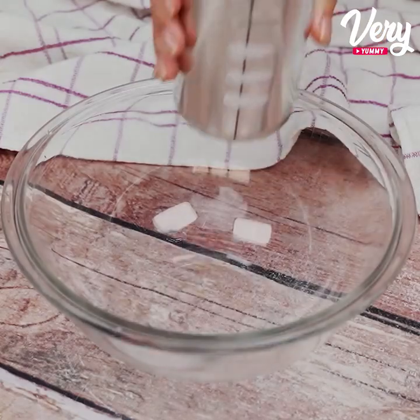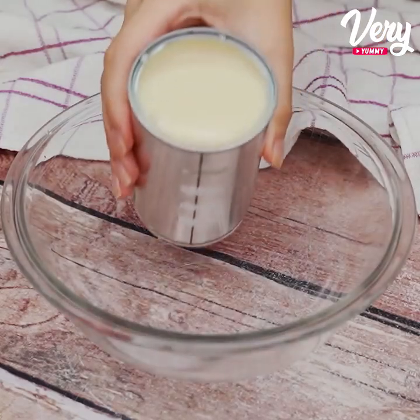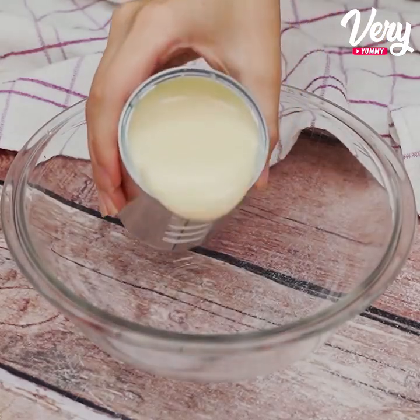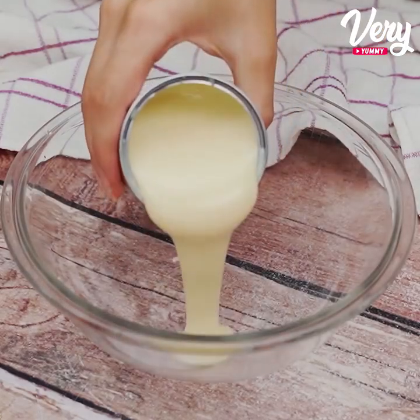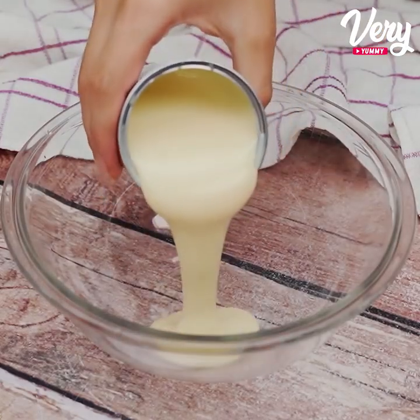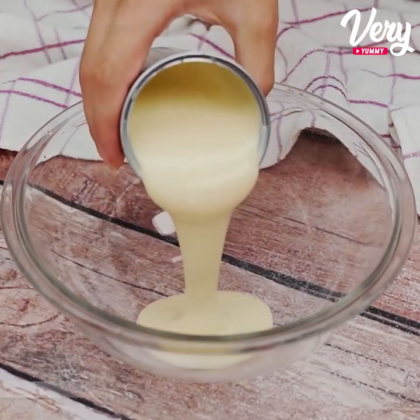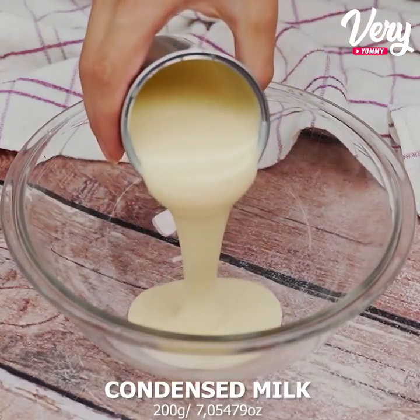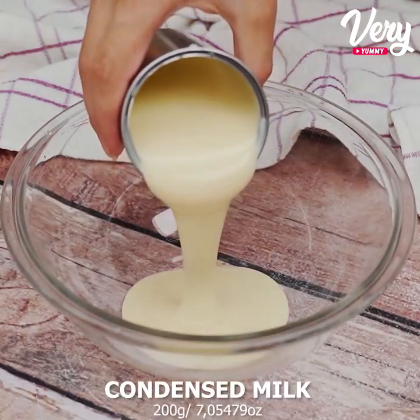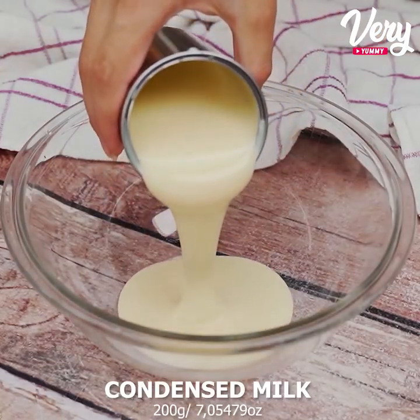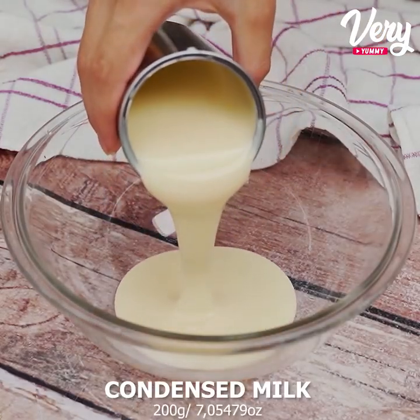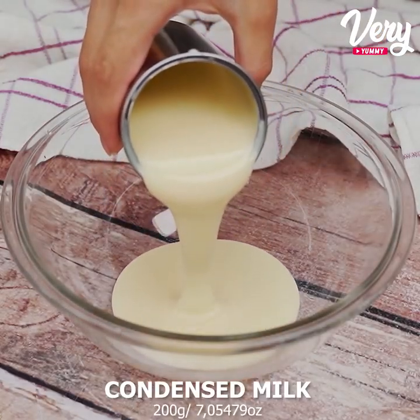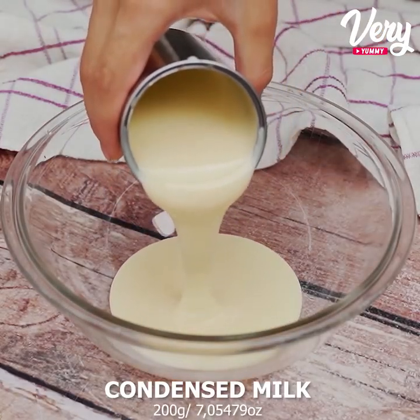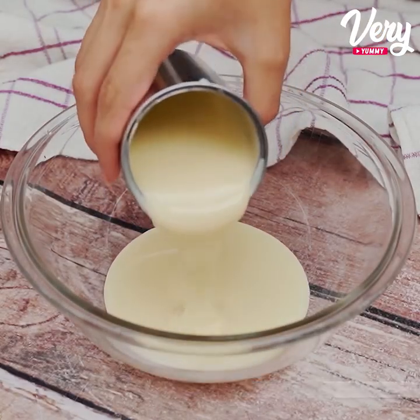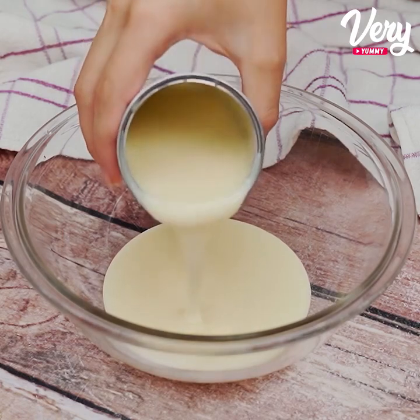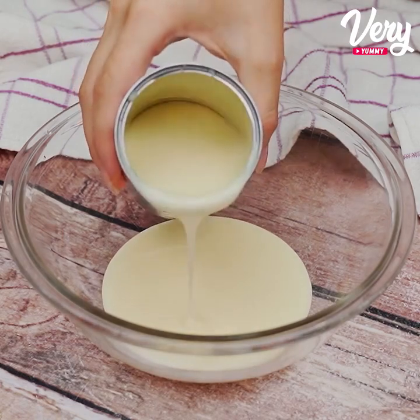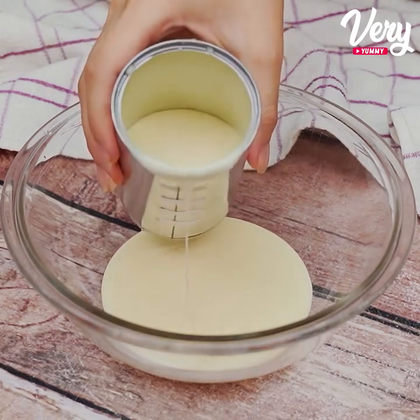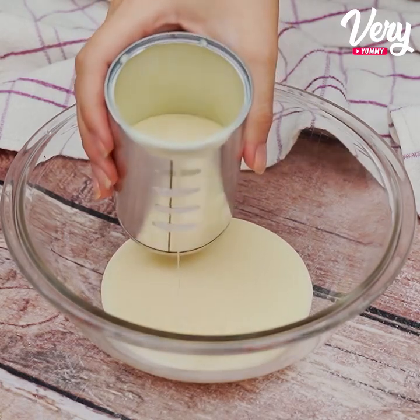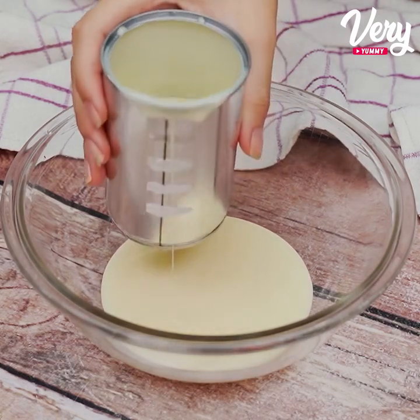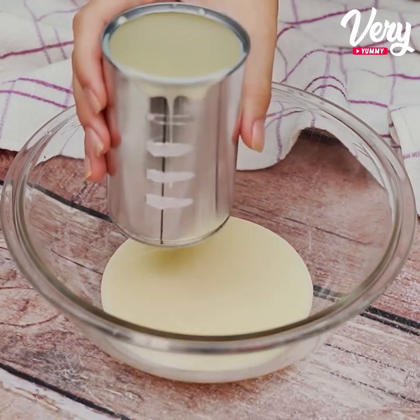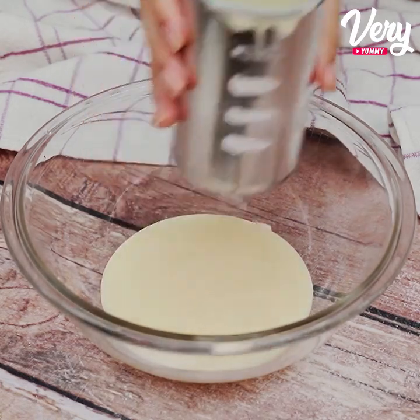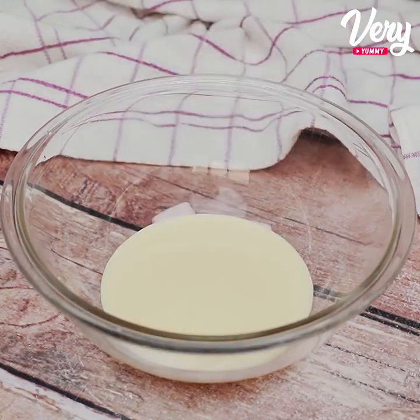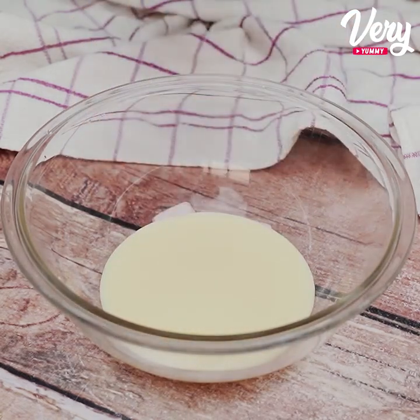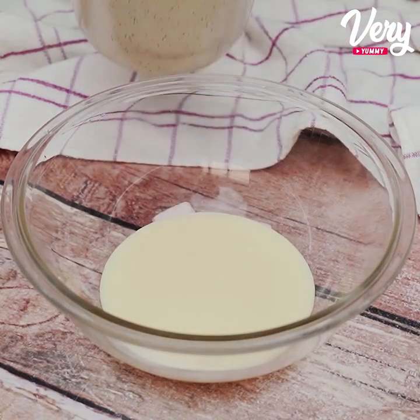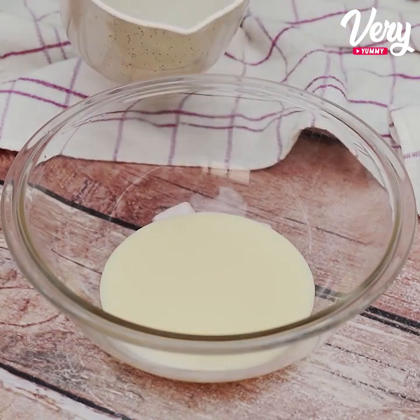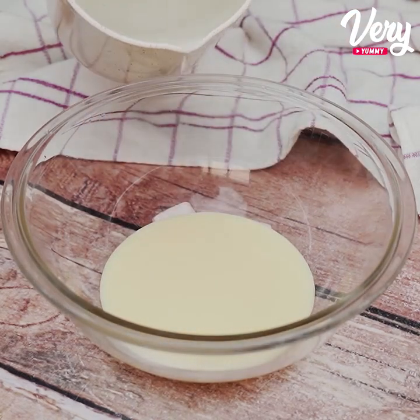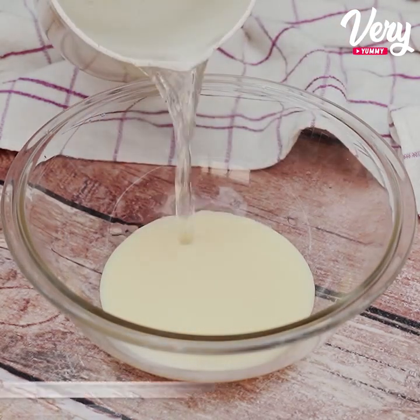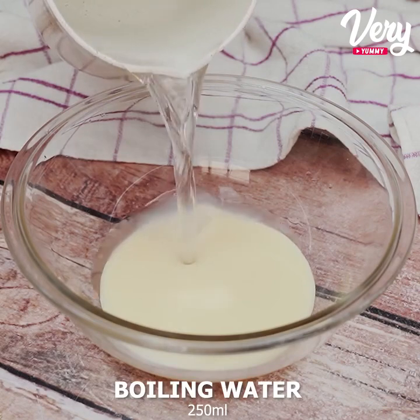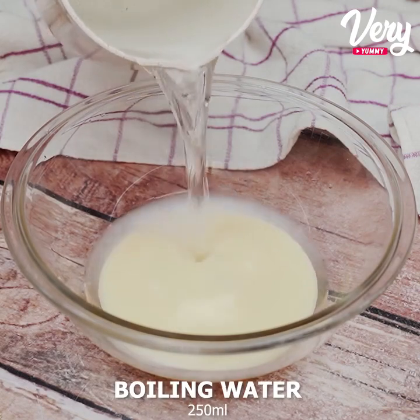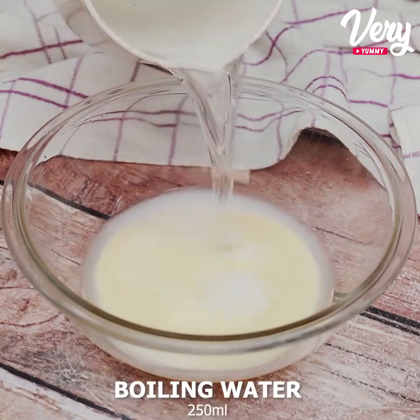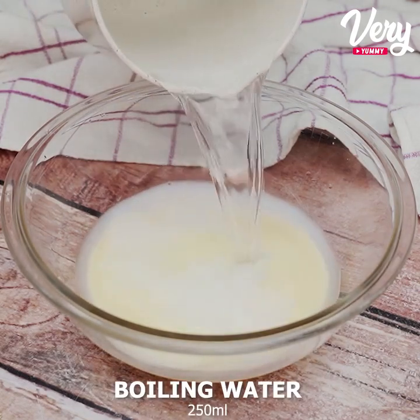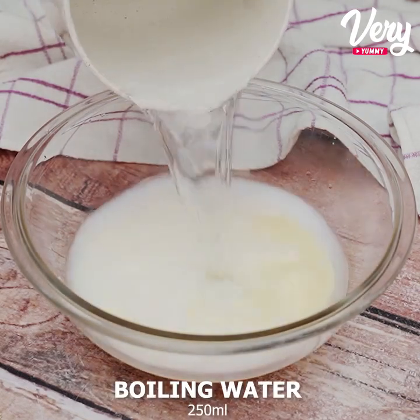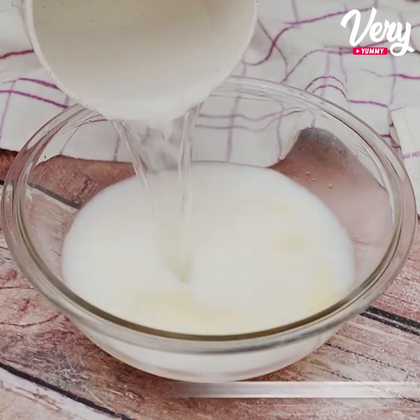We will start by putting 200 grams of condensed milk in a container, or half a box. Once this is done, we will add 250 milliliters of boiling water.